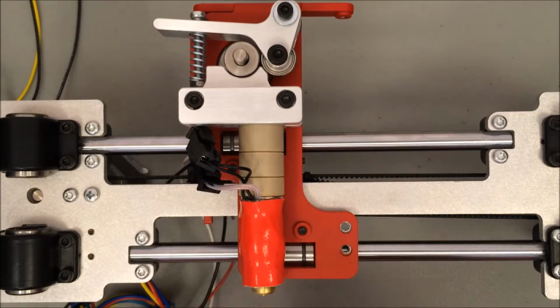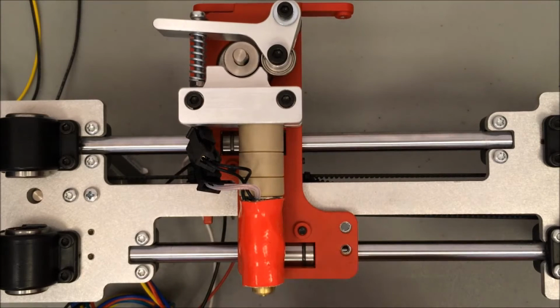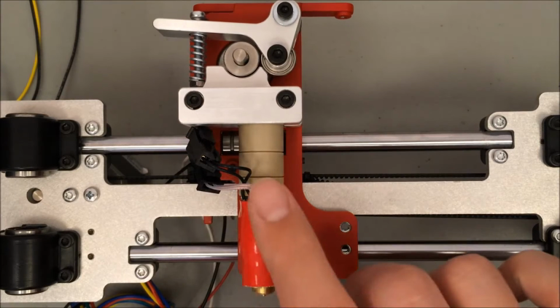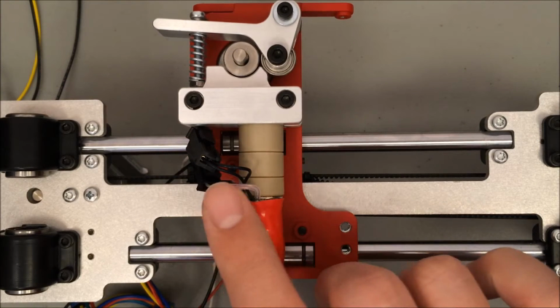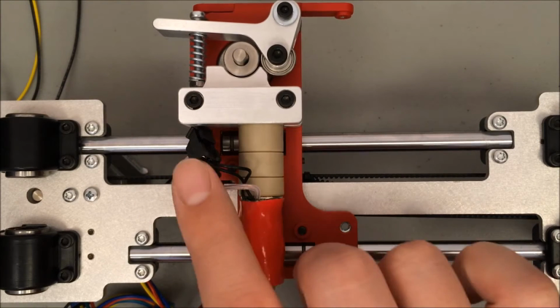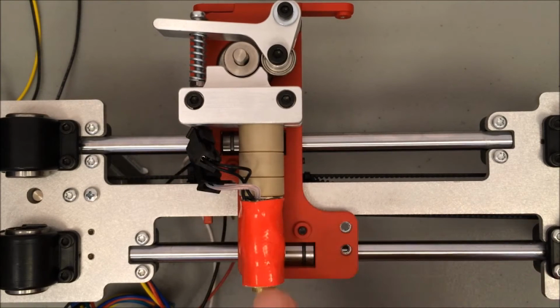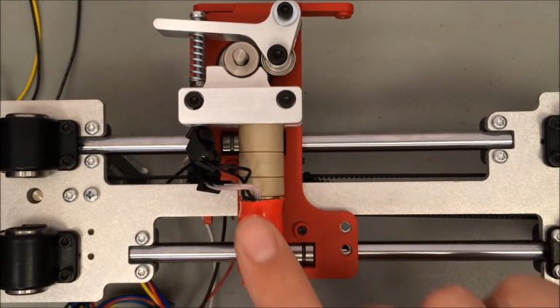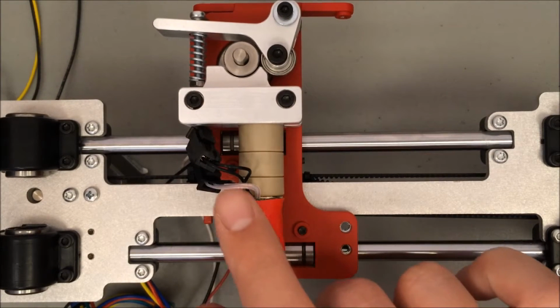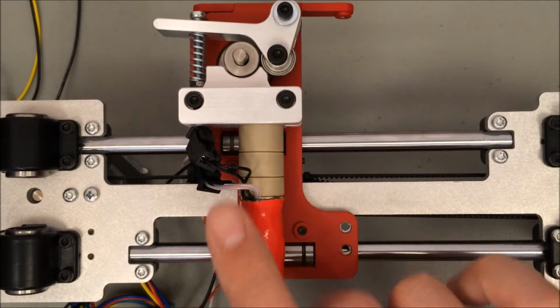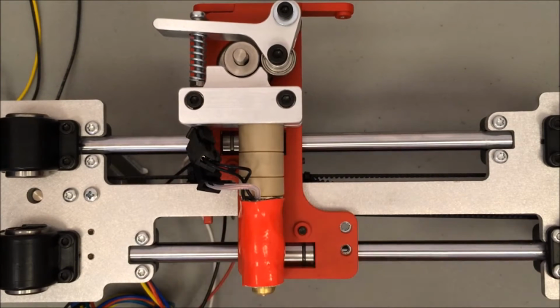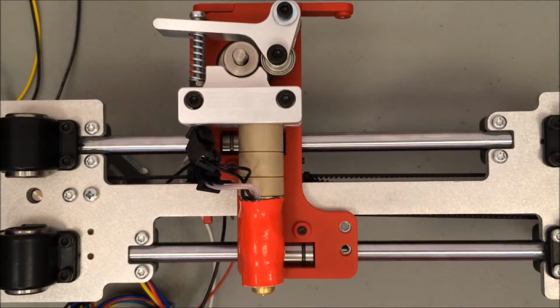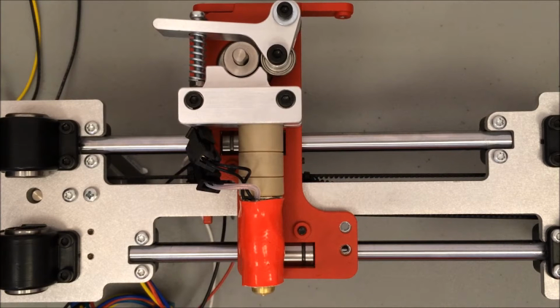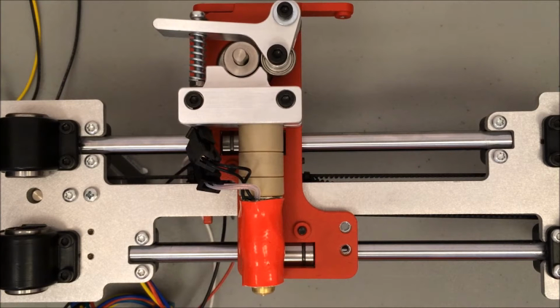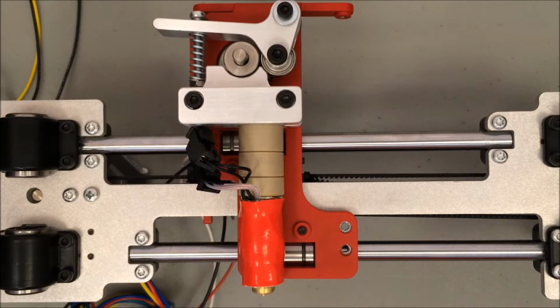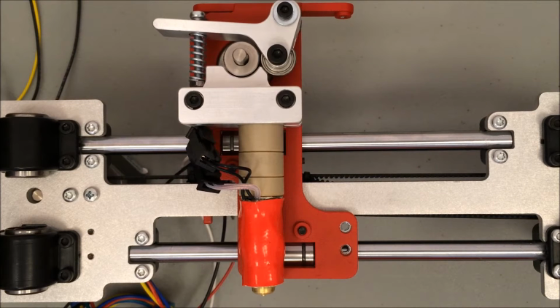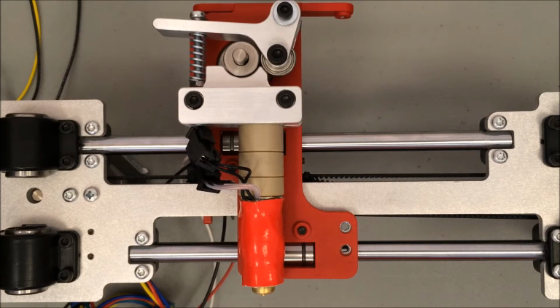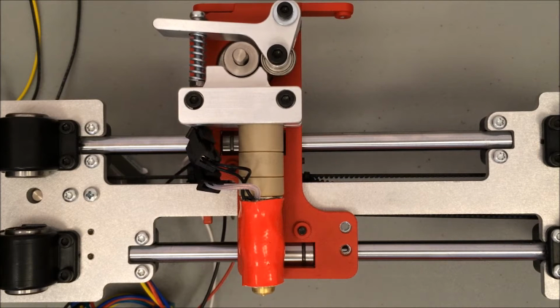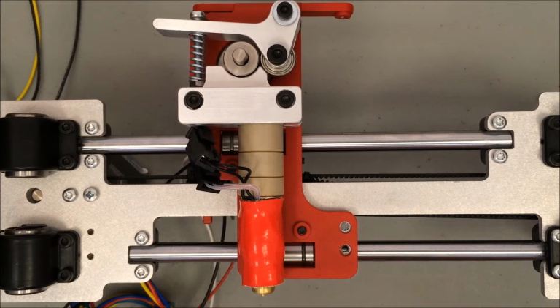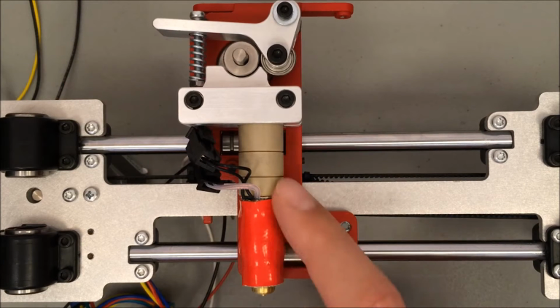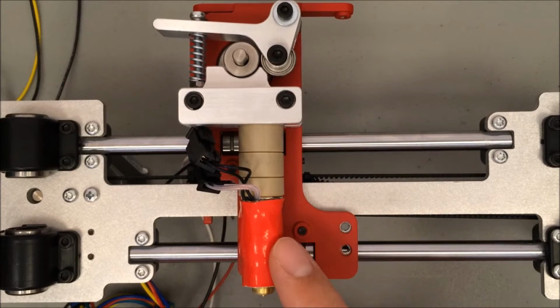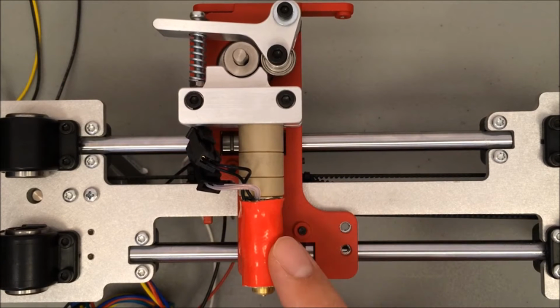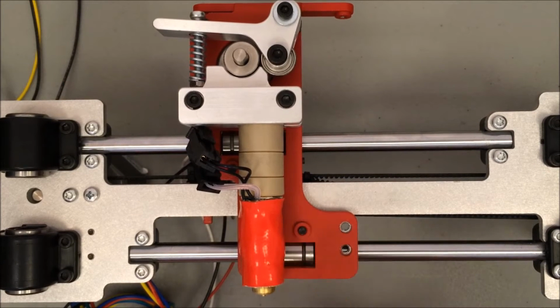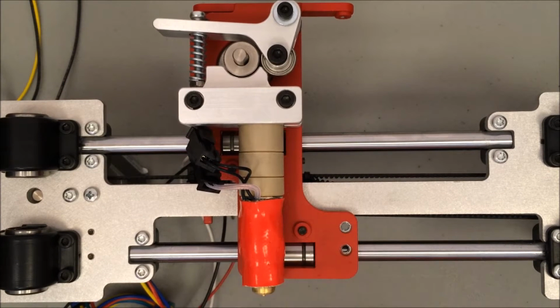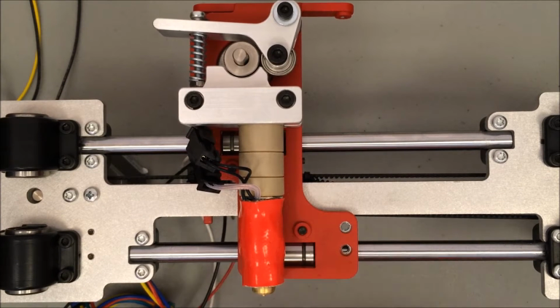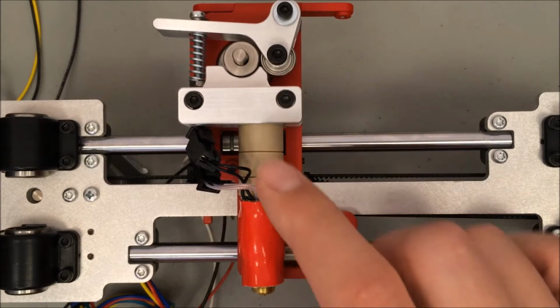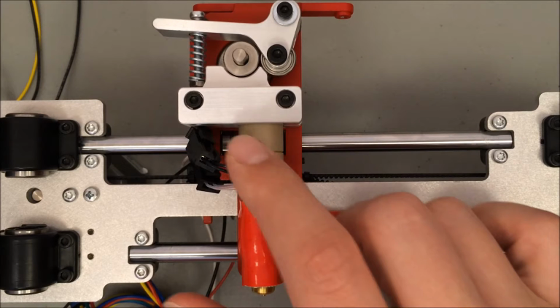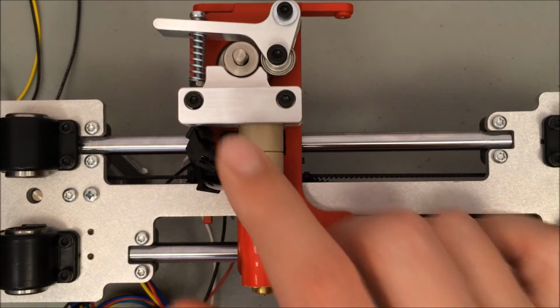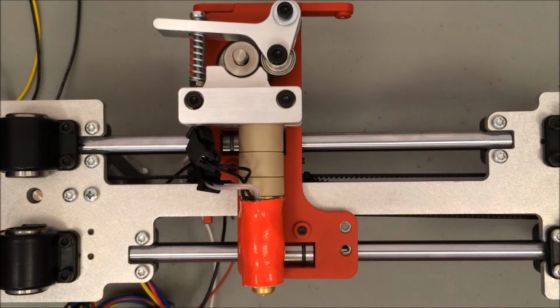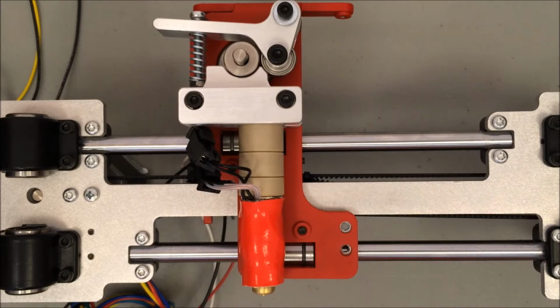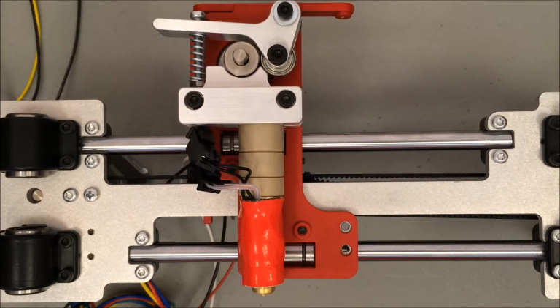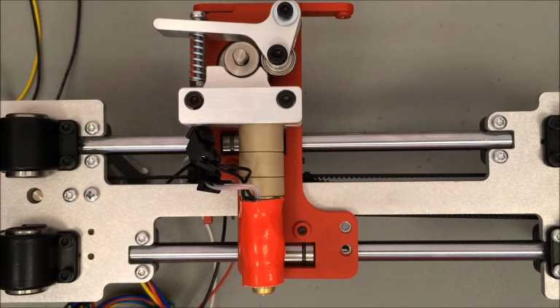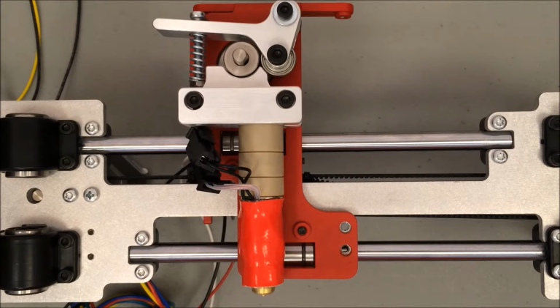Coming off the hot end are two sets of wires. The clear wire is for a thermistor — a thermistor is a thermal resistor — and it simply reads the temperature of the hot end. The other set of wires, the black wires, is for power.